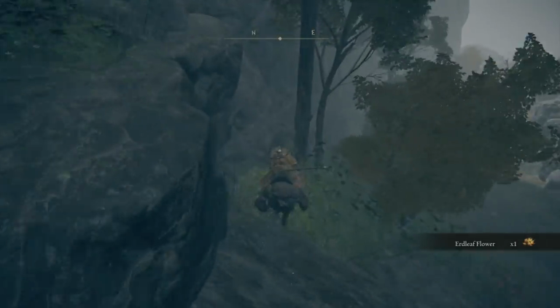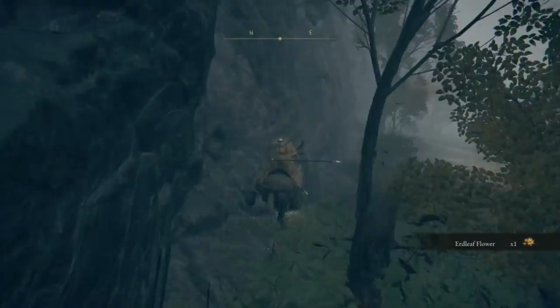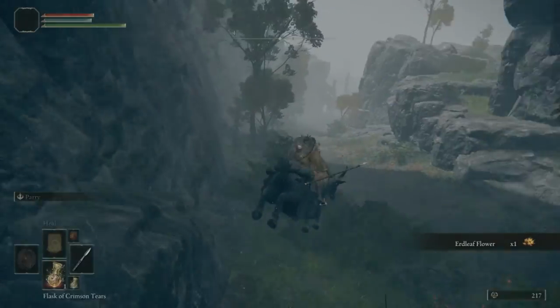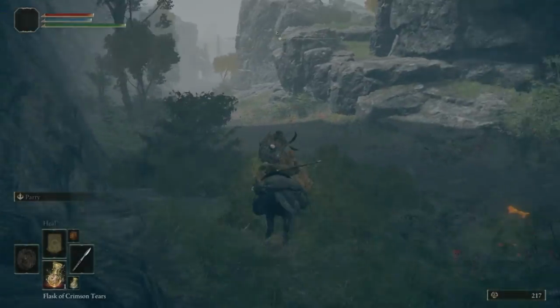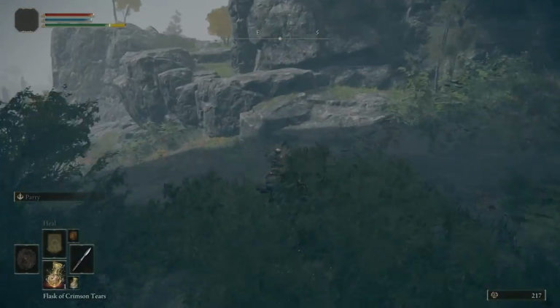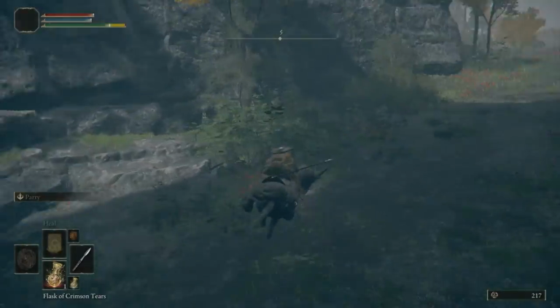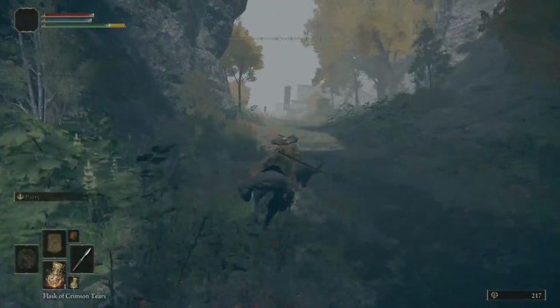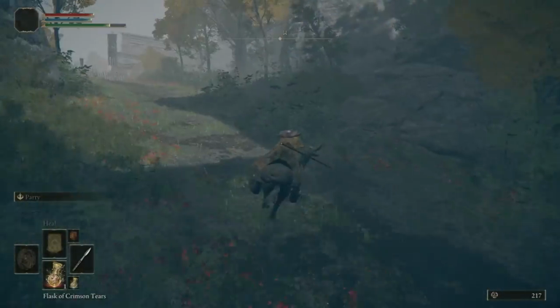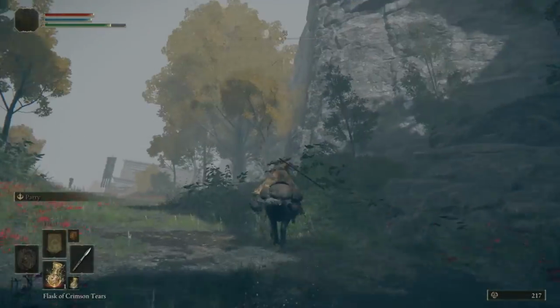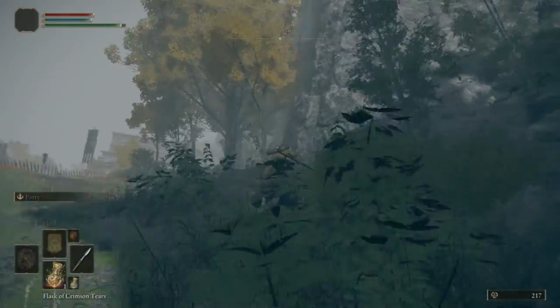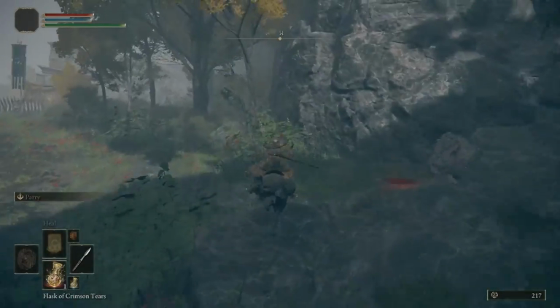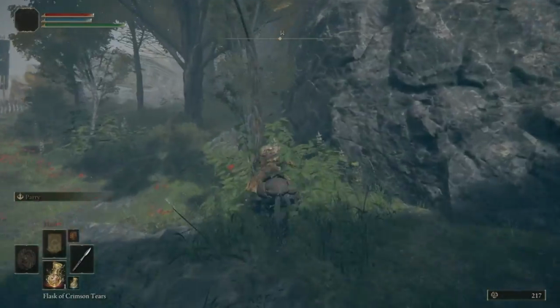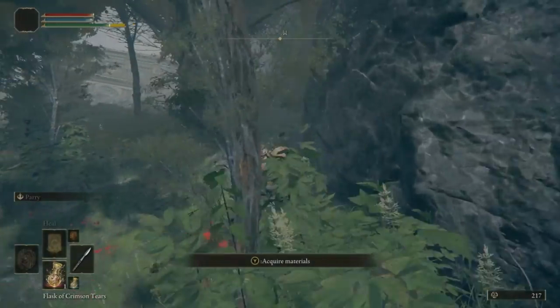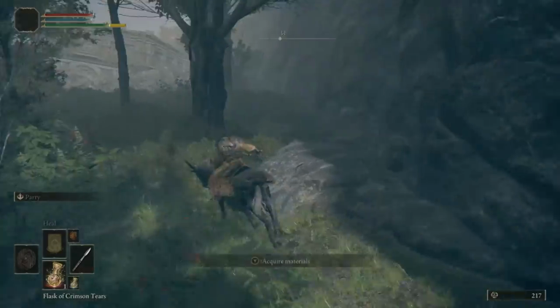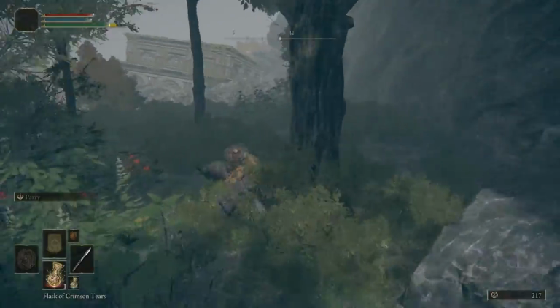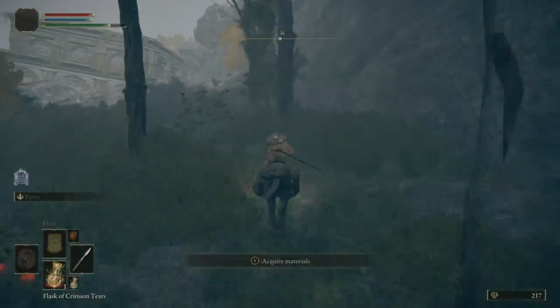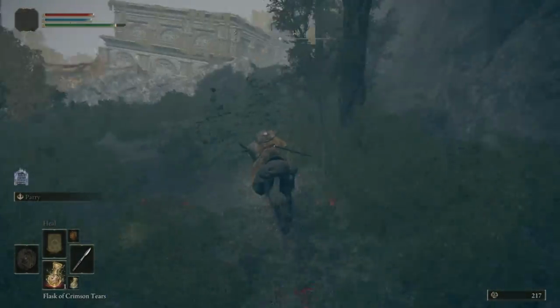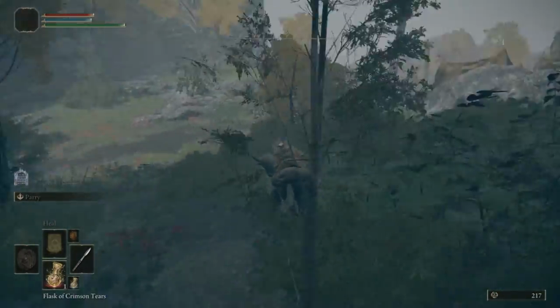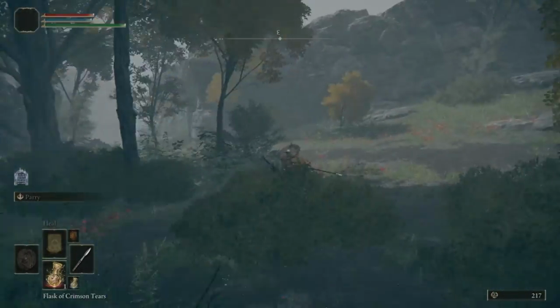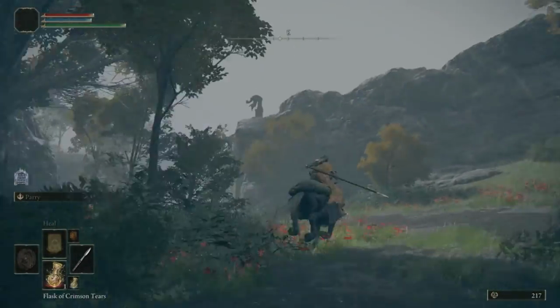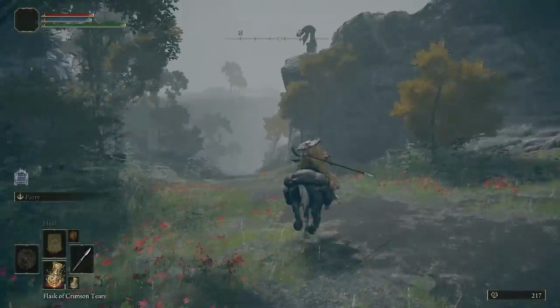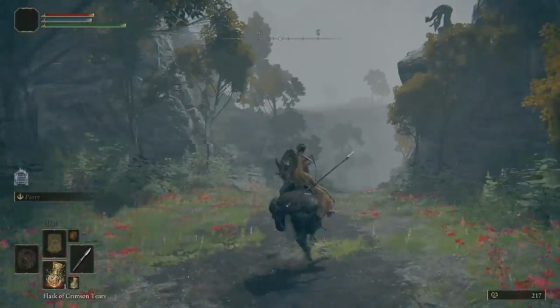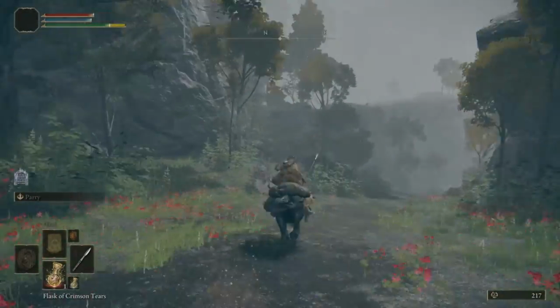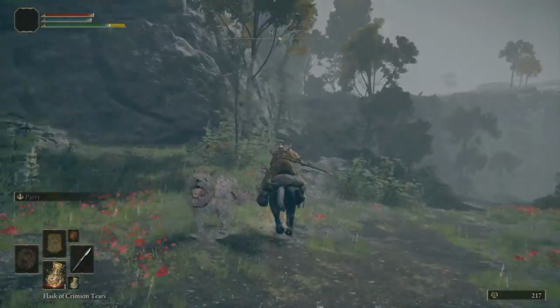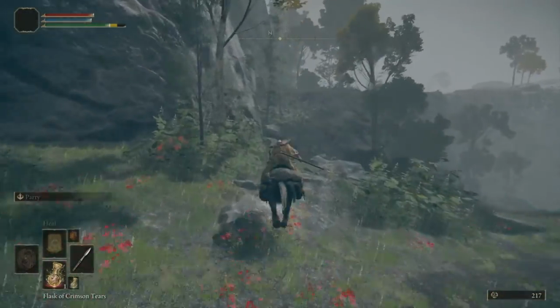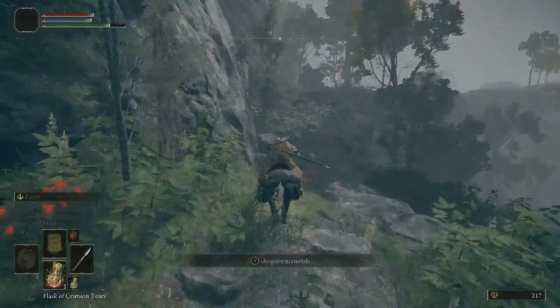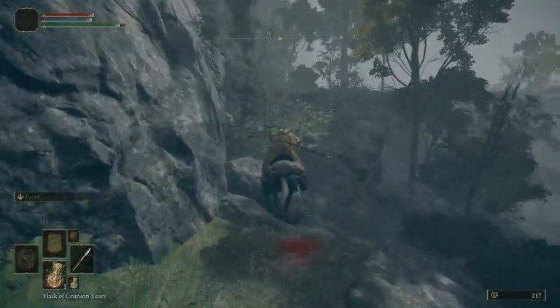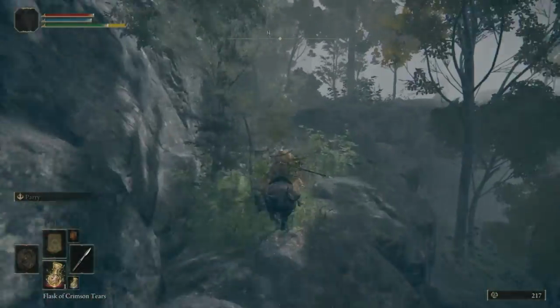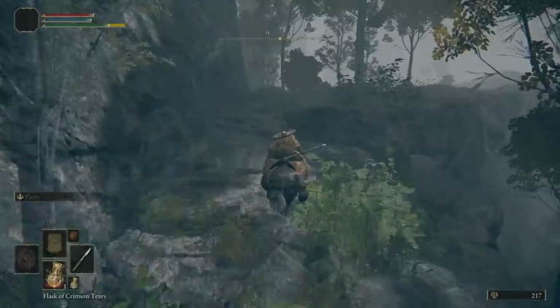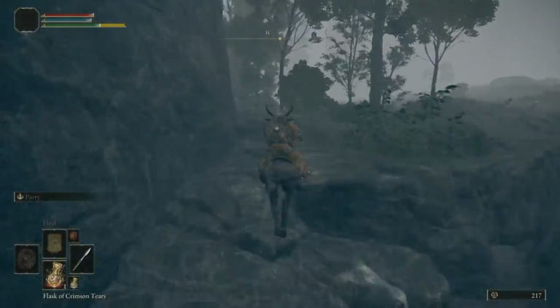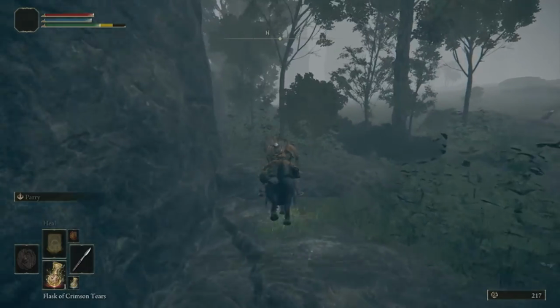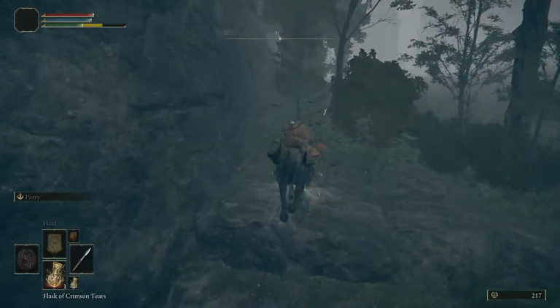A quick backstab will take care of the soldier, or take him out however you need to. That's going to buy us enough time to open the chest and collect the Beast Crest Shield, which is inside. This is a really nice shield that gives us 100% physical negation without being insanely heavy. This shield is going to allow us to block all incoming damage from normal attacks. We're going to collect this shield, mount back up, and leave the camp continuing east.